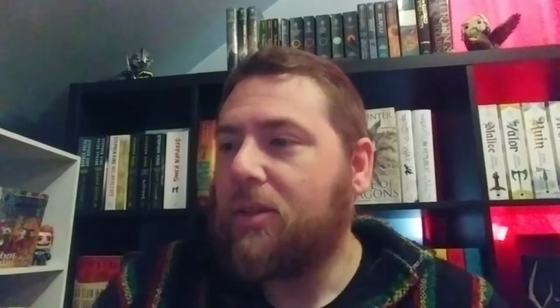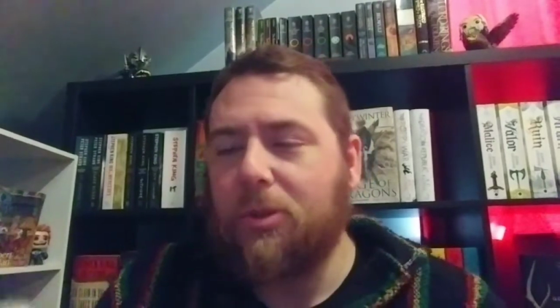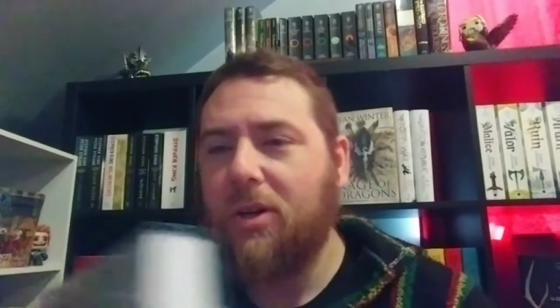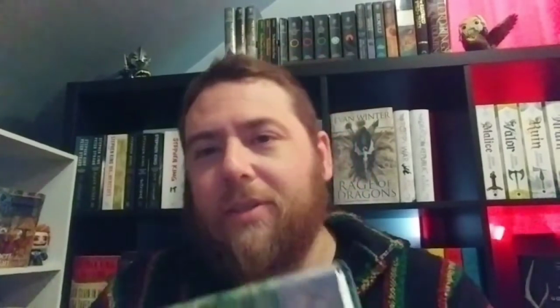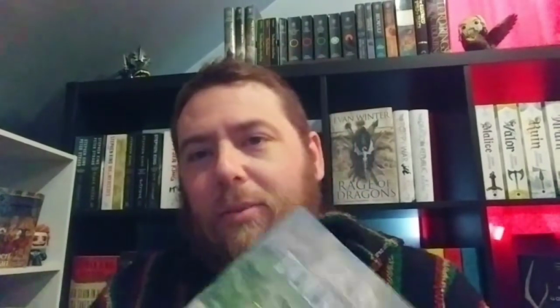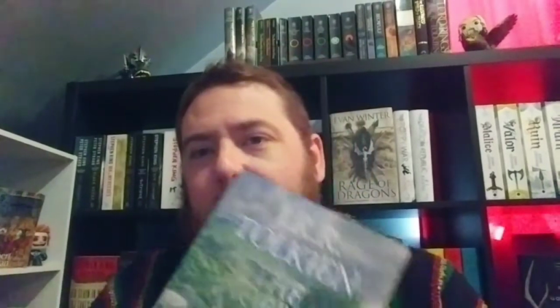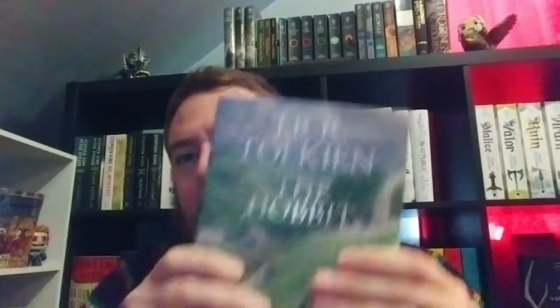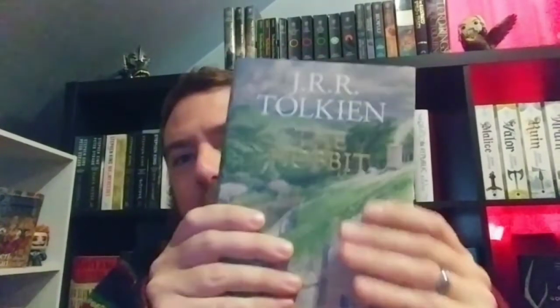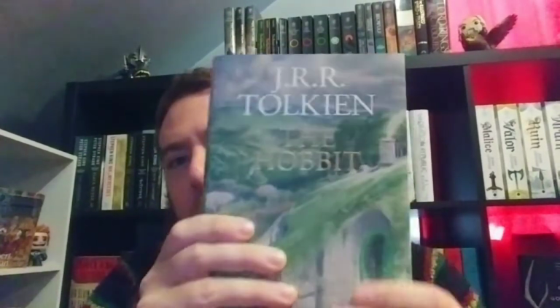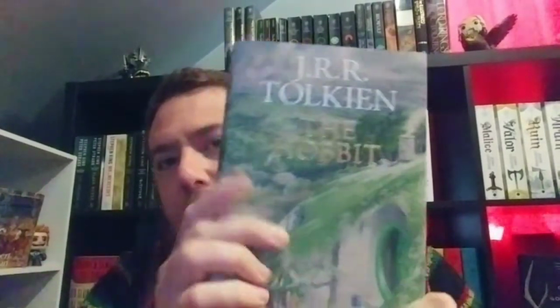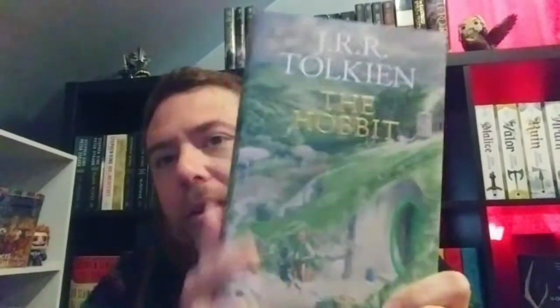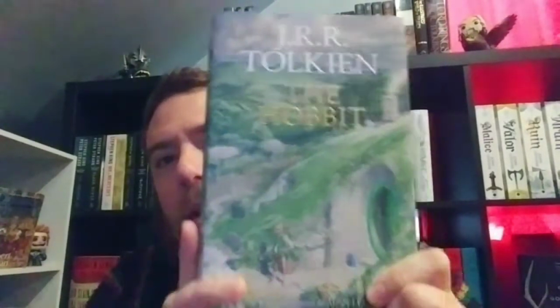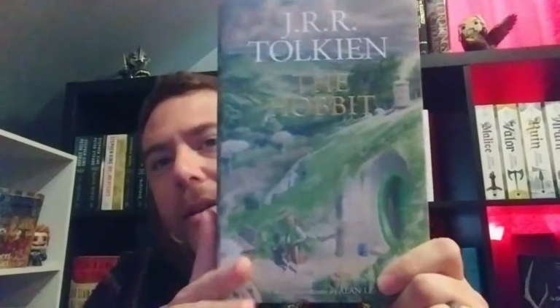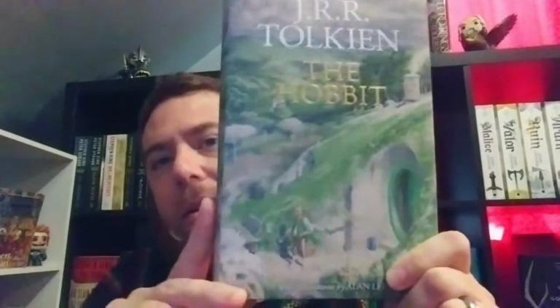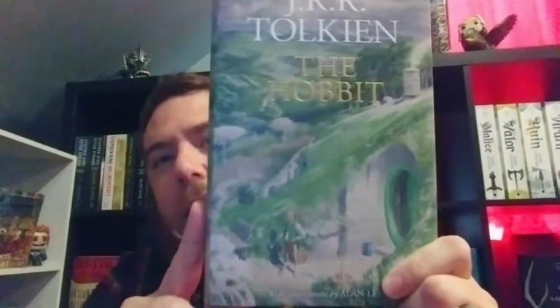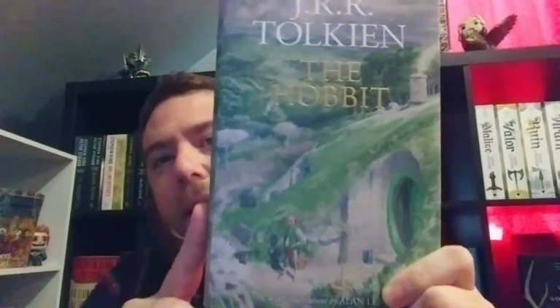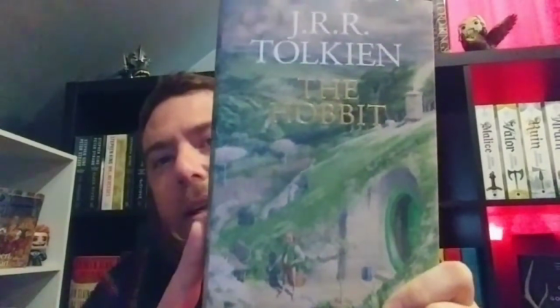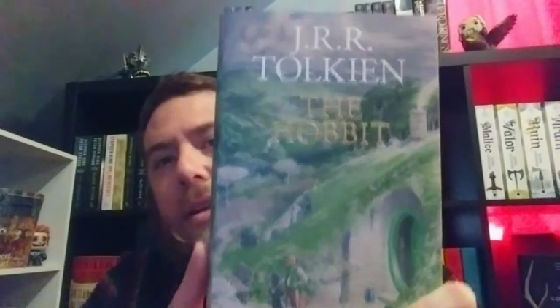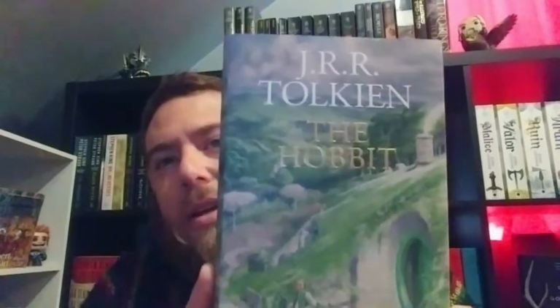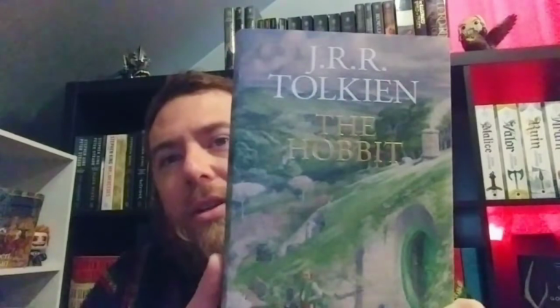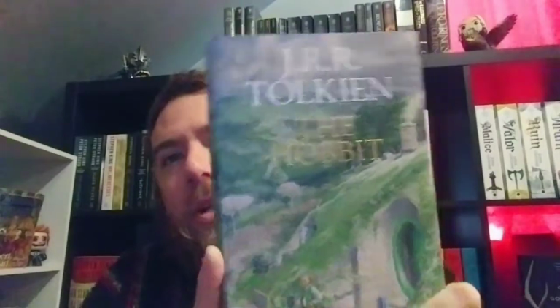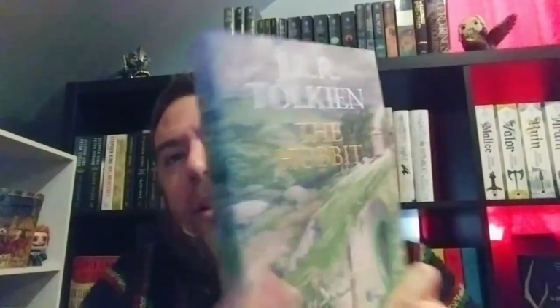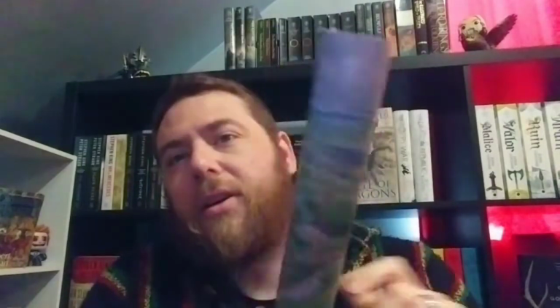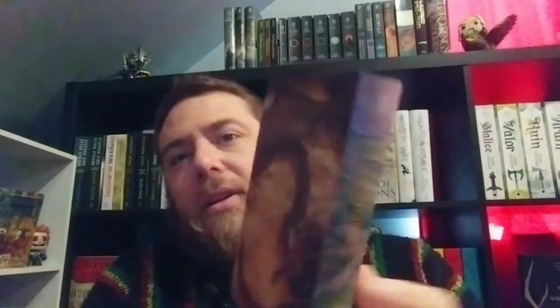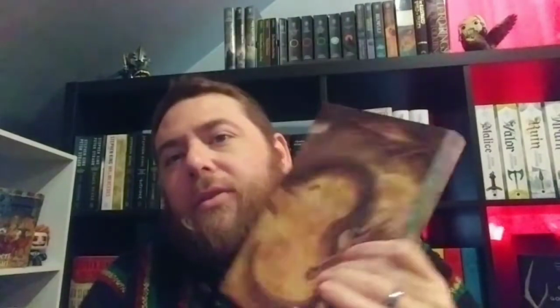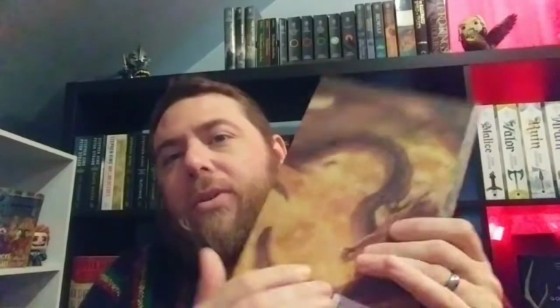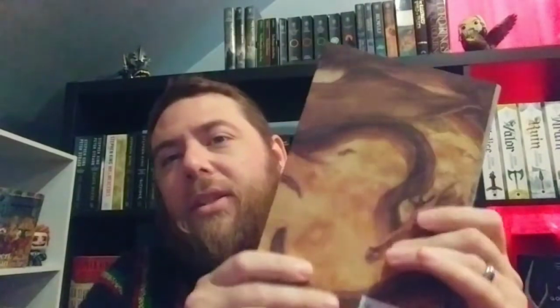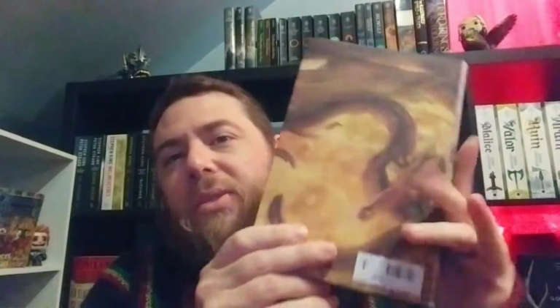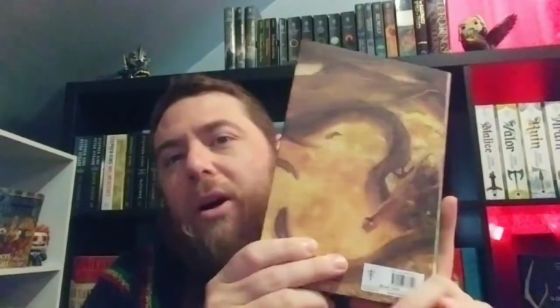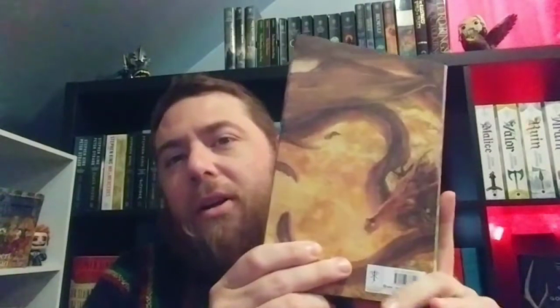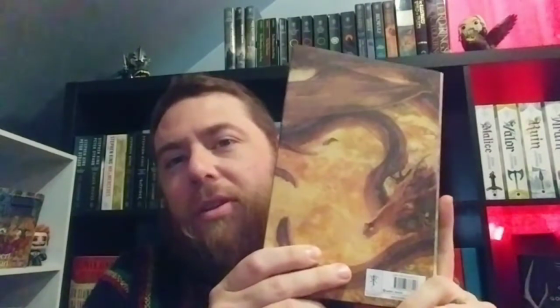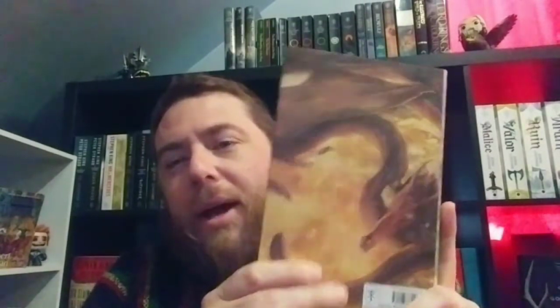So we'll start off here with the Hobbit. Look at that crazy art on it. And of course you've got the Smaug art on the back.